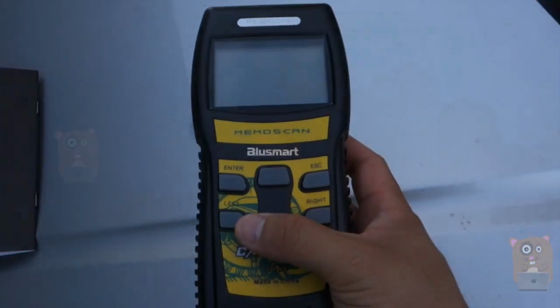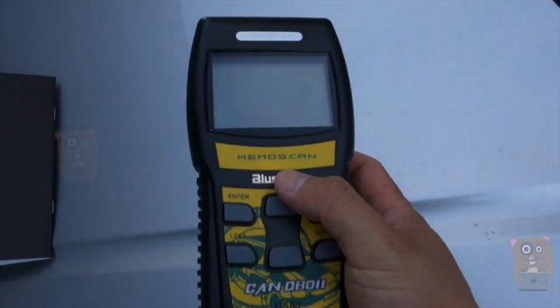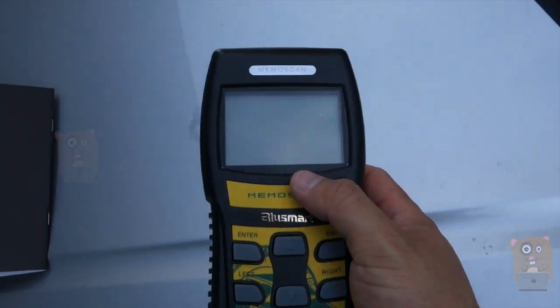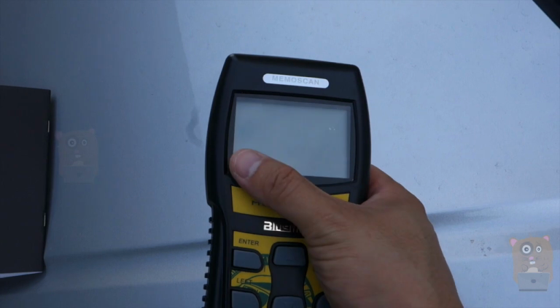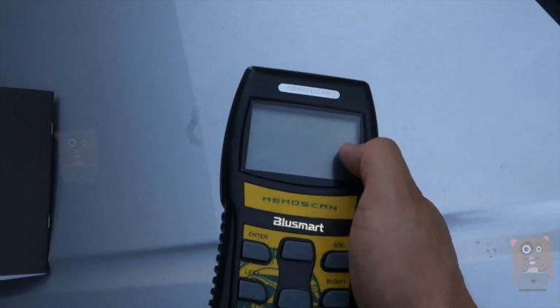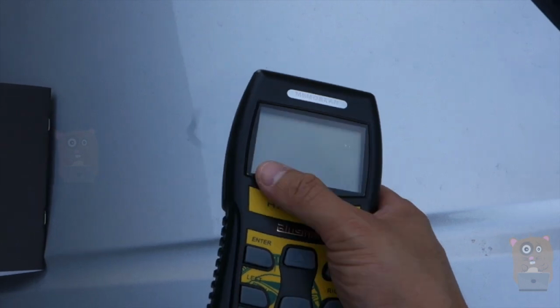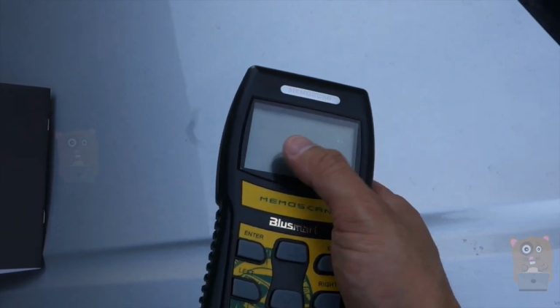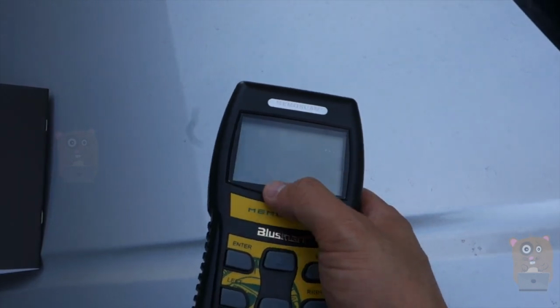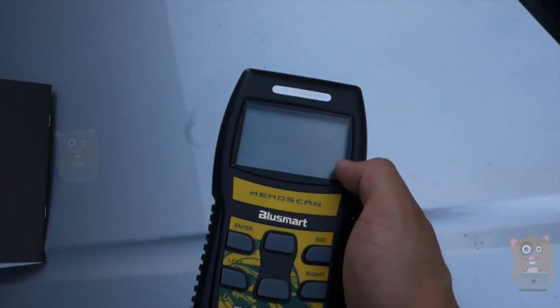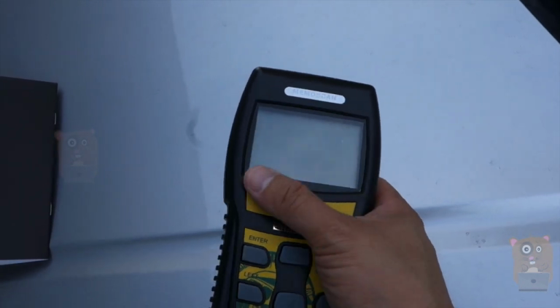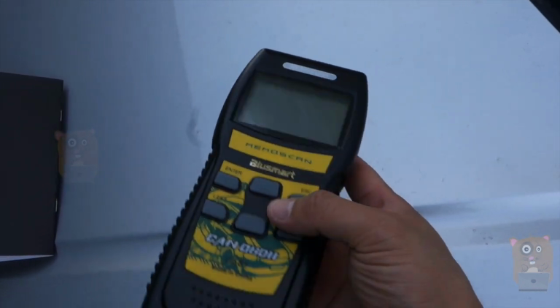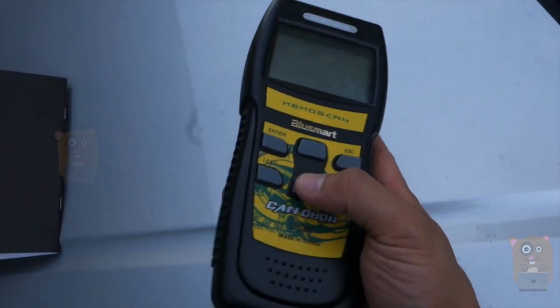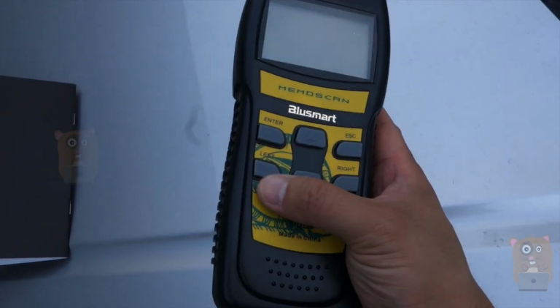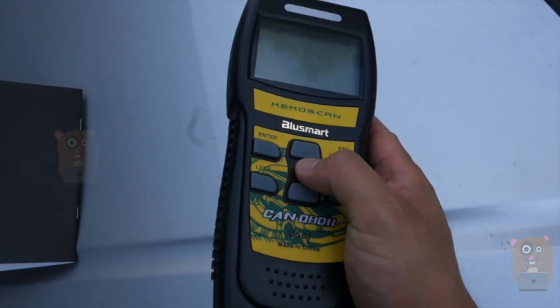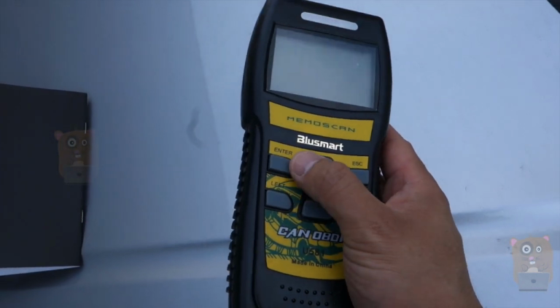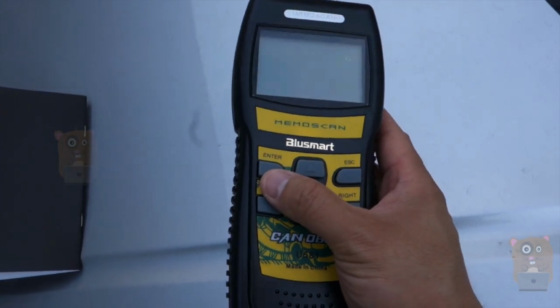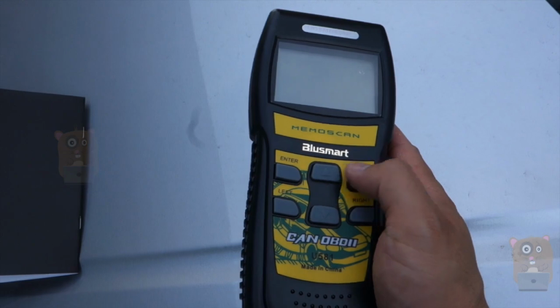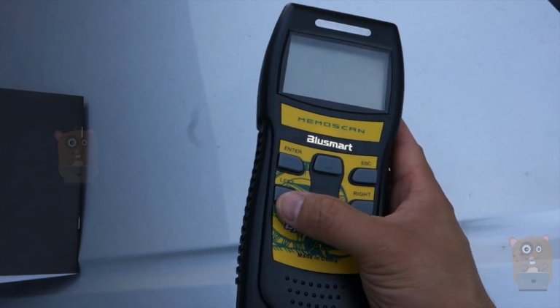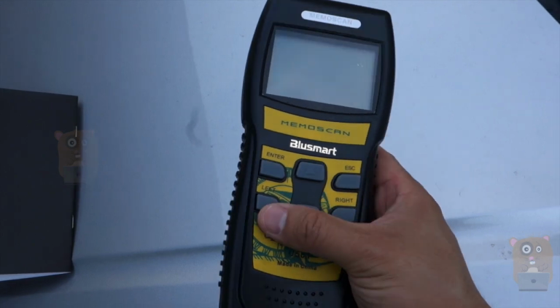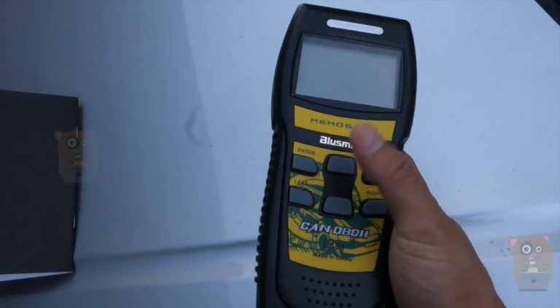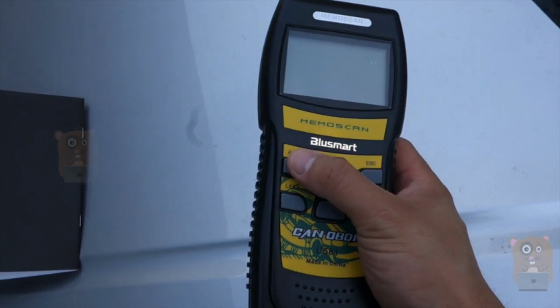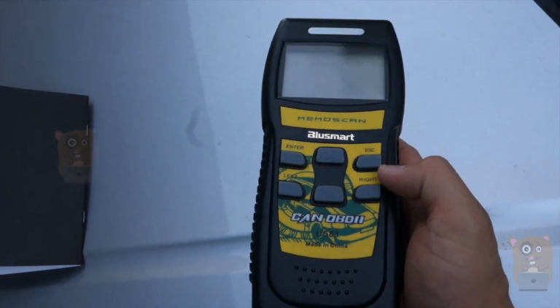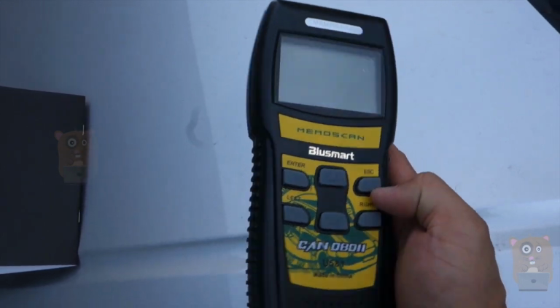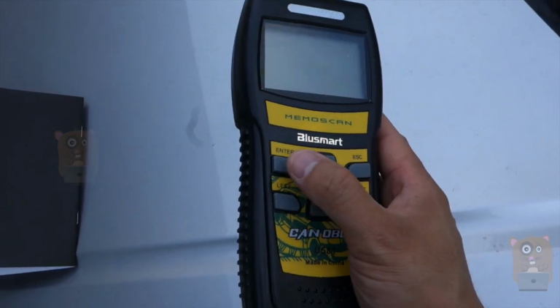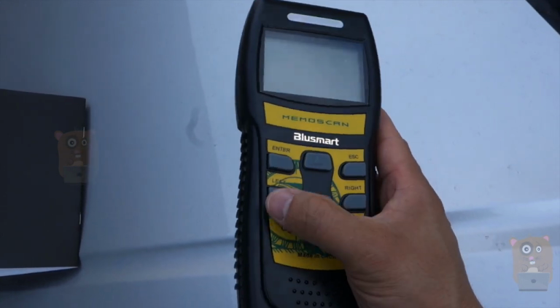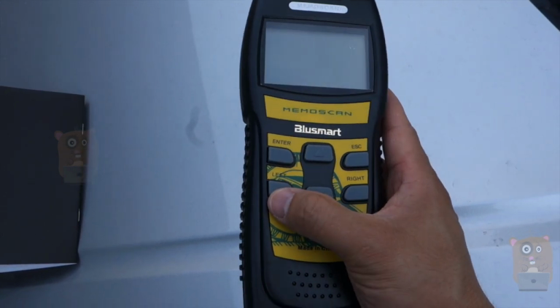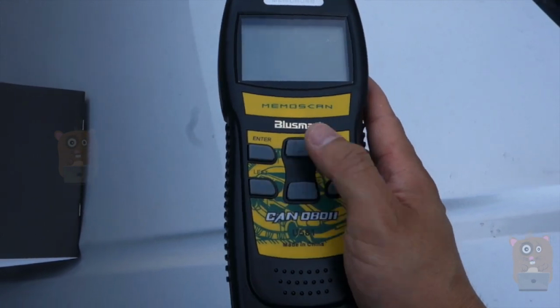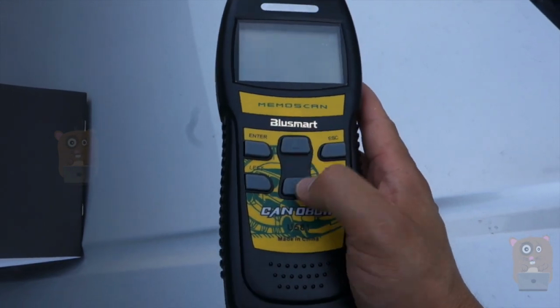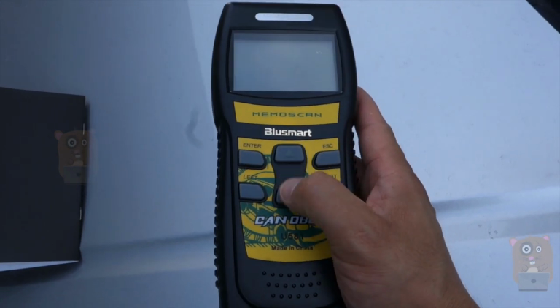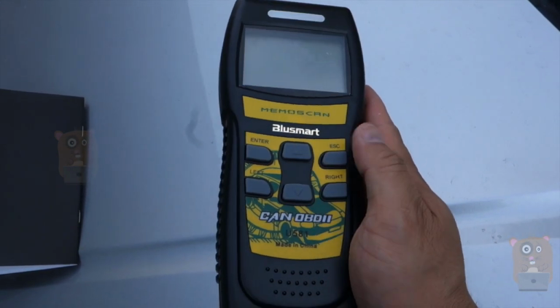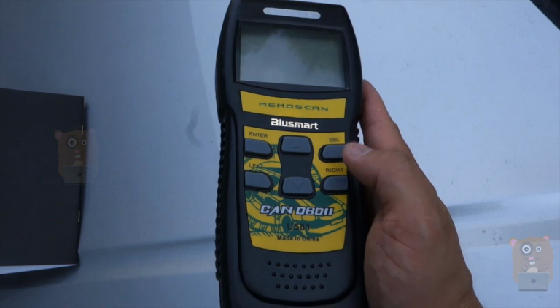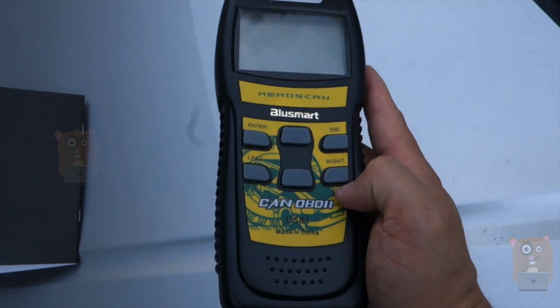Here's the scanner. It's got a backlit LCD at 180 by 640 pixels. Very nice buttons, nicely separated, so if I was wearing gloves I could still easily press them — Enter, Left, the selections, Escape, Right.